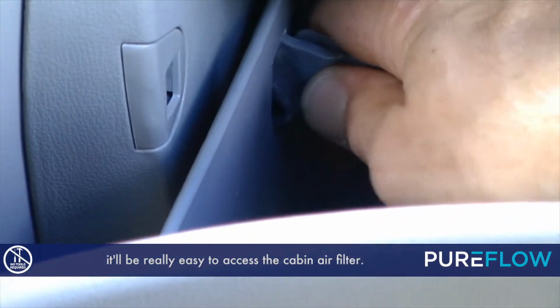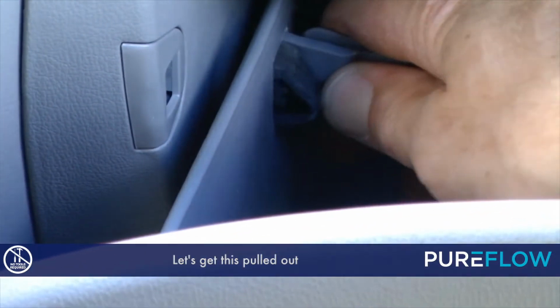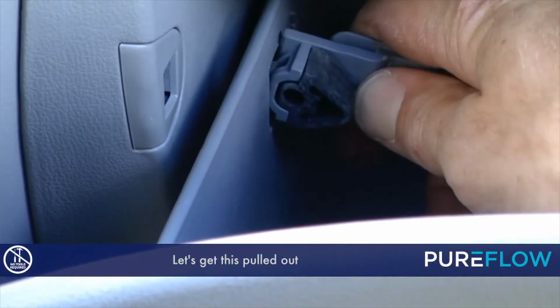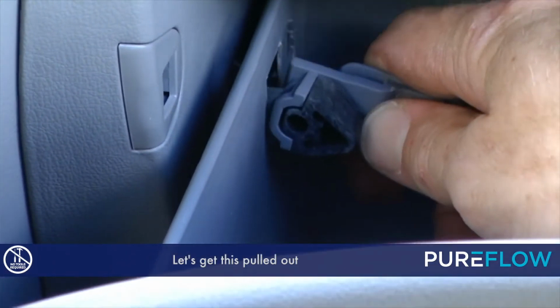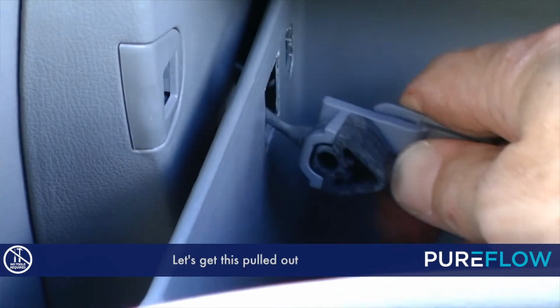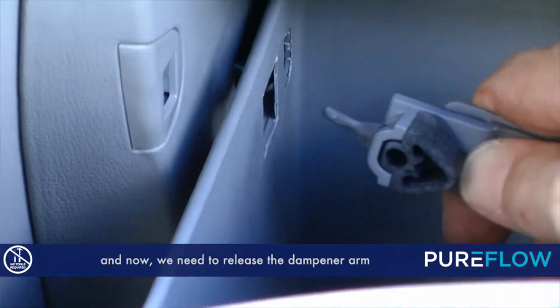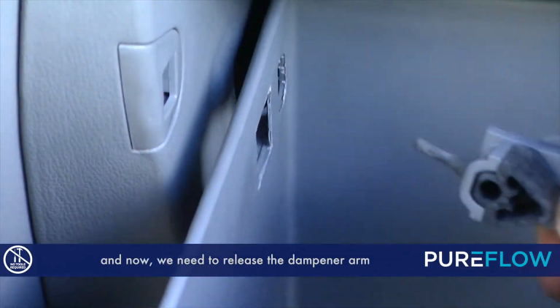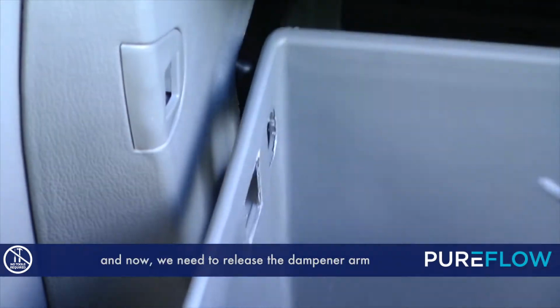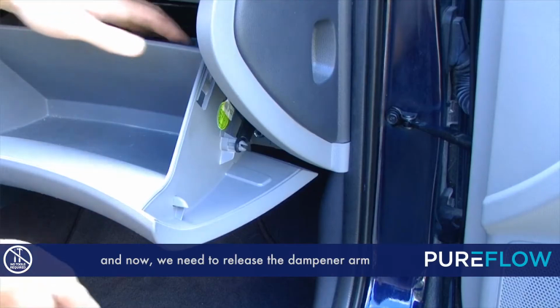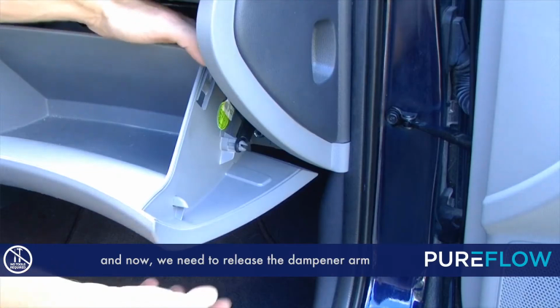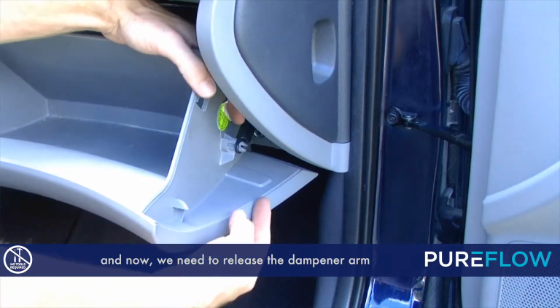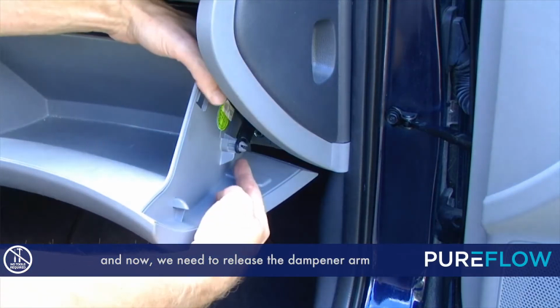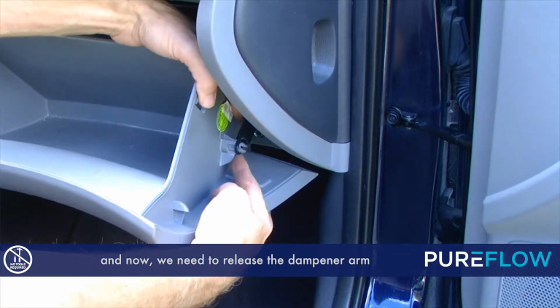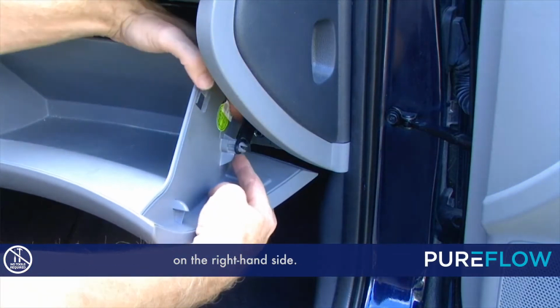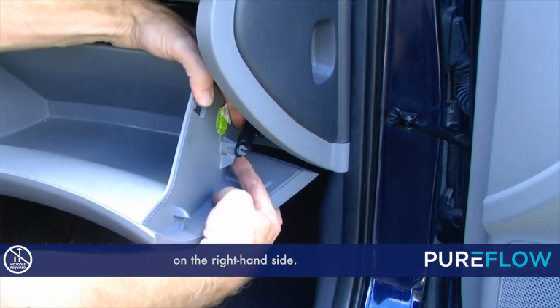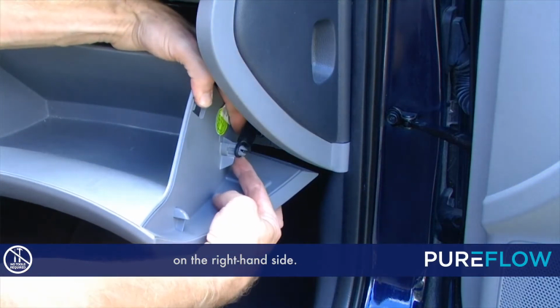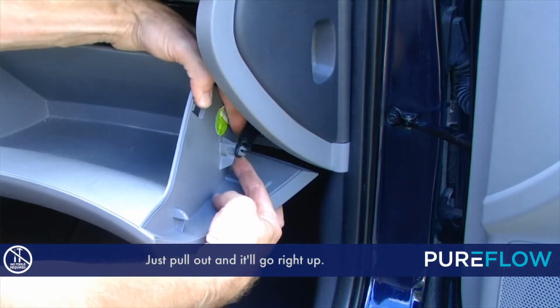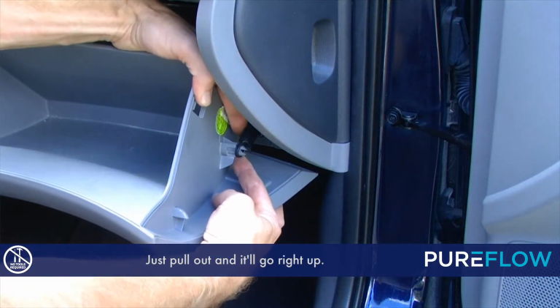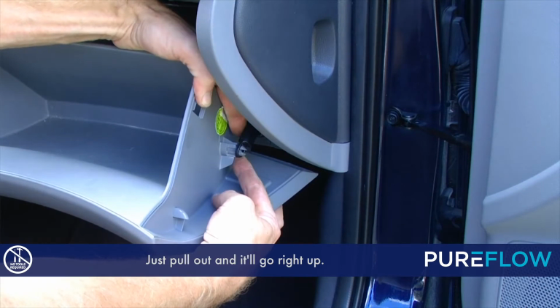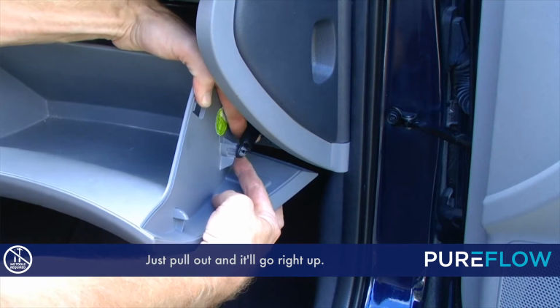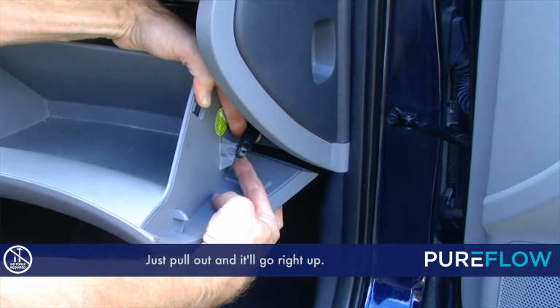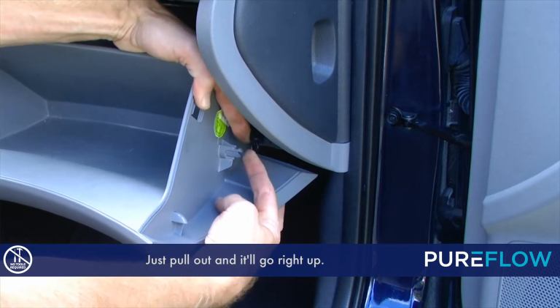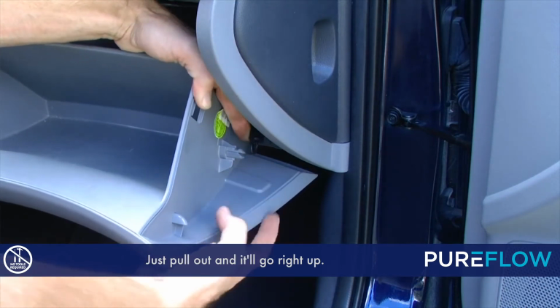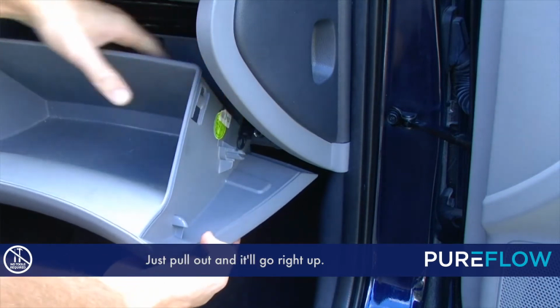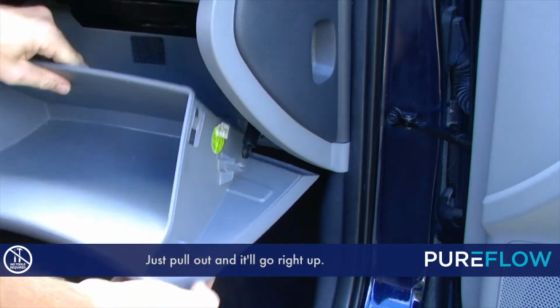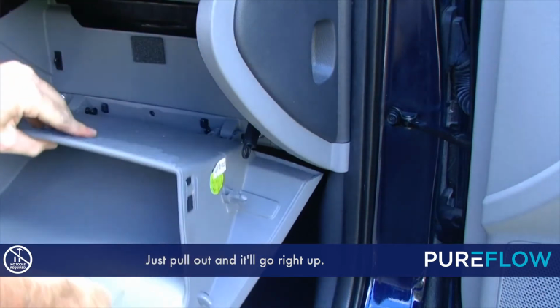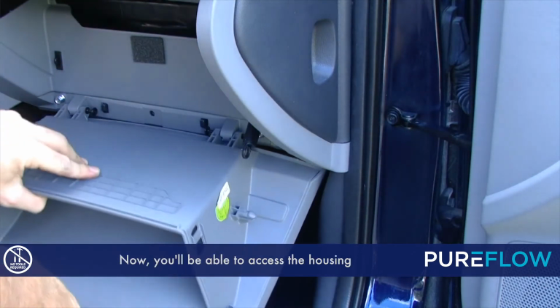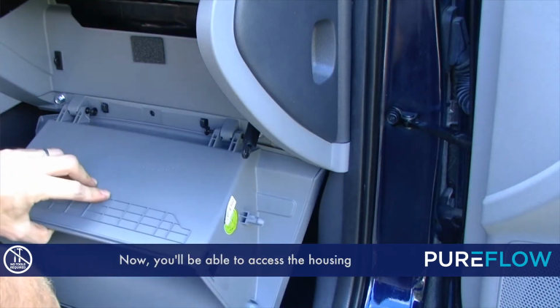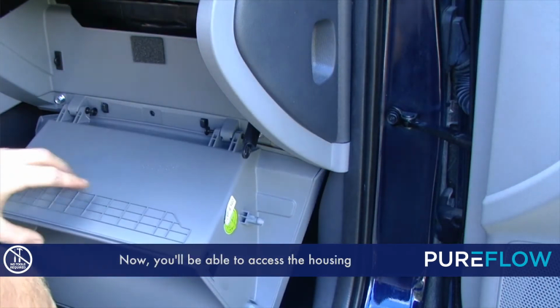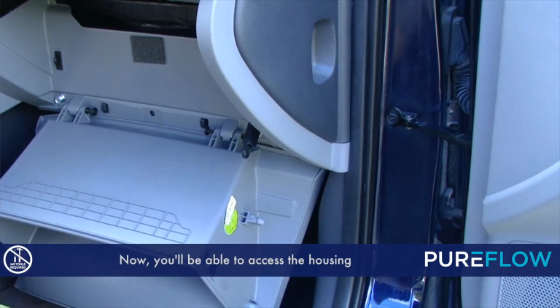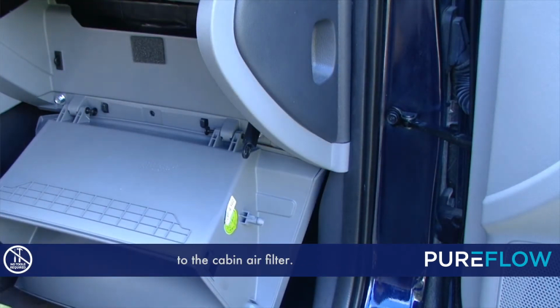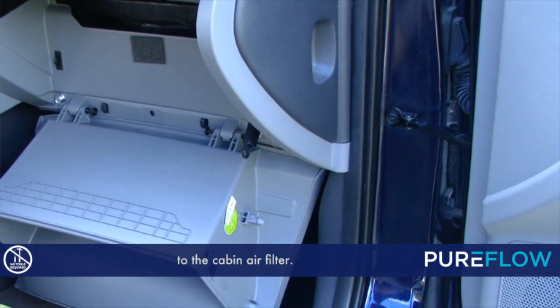Let's get this pulled out, and now we need to release the dampener arm on the right-hand side. Just pull out and it'll go right up. Now you'll be able to access the housing to the cabin air filter.